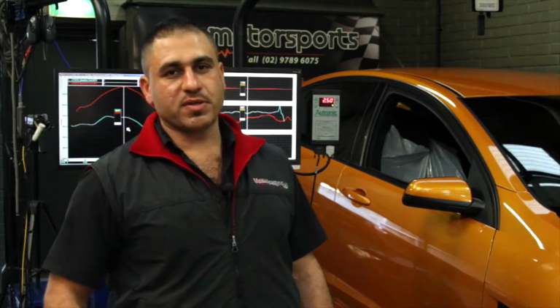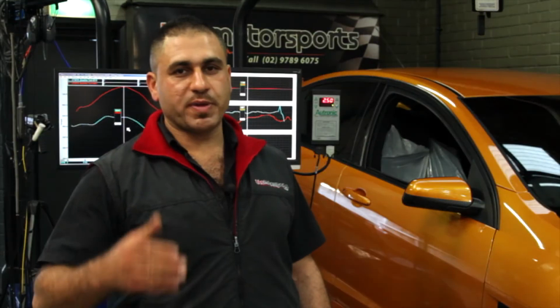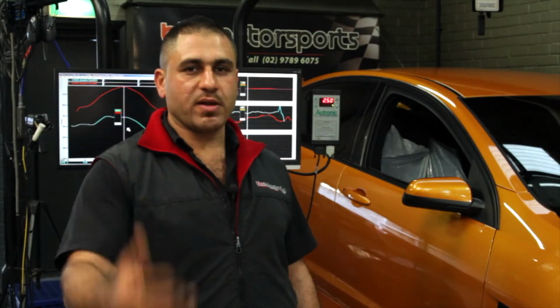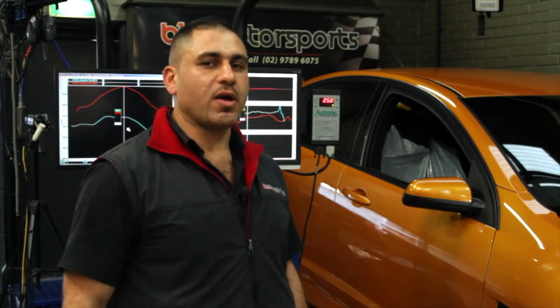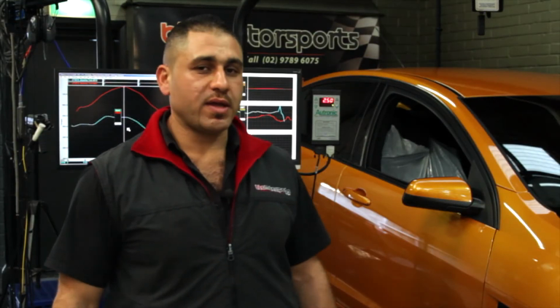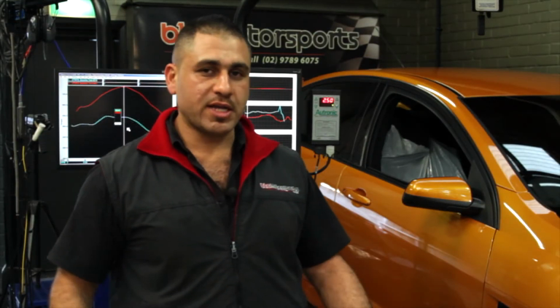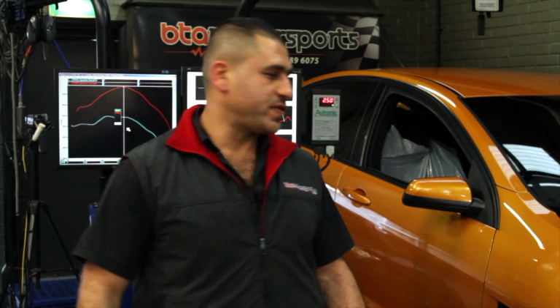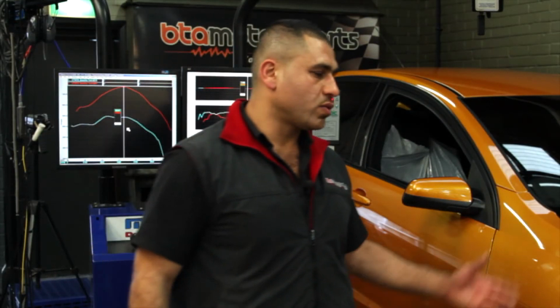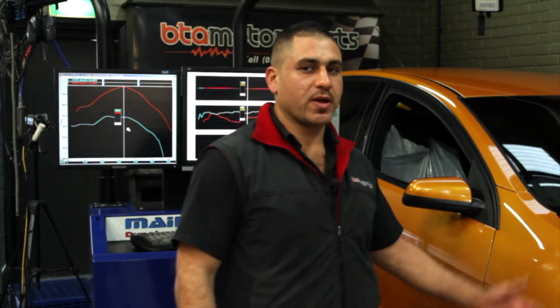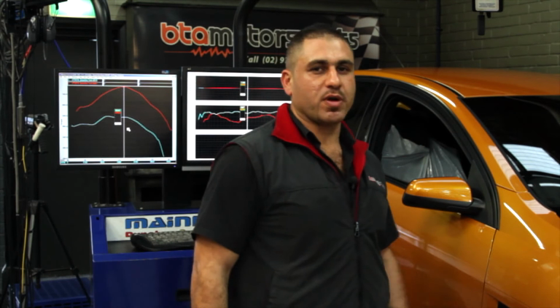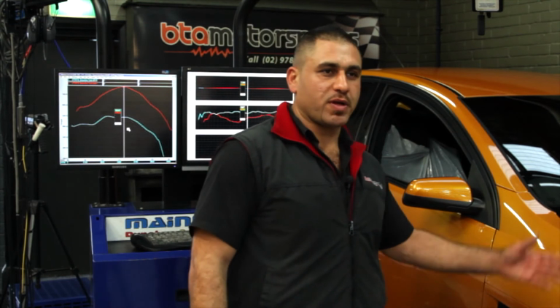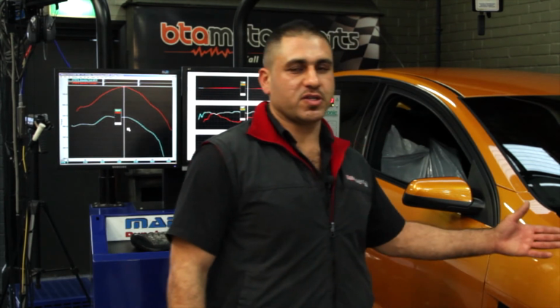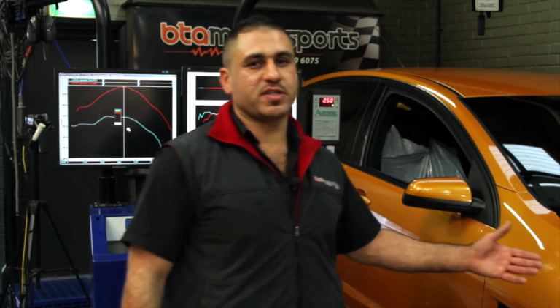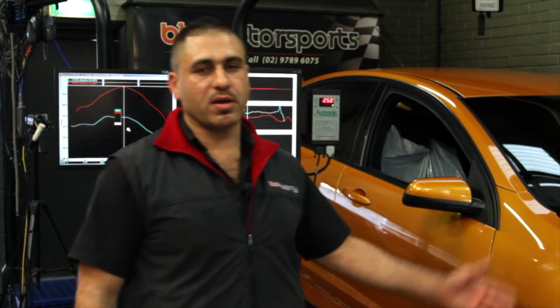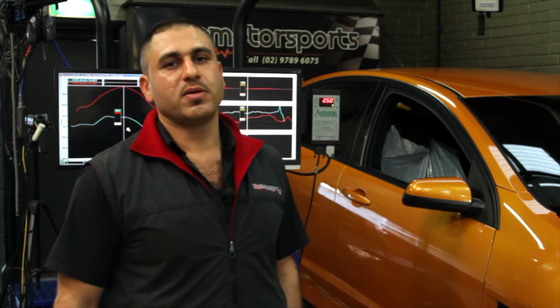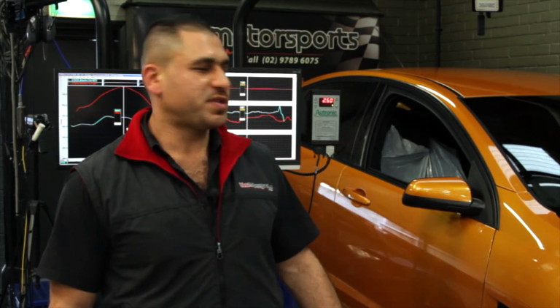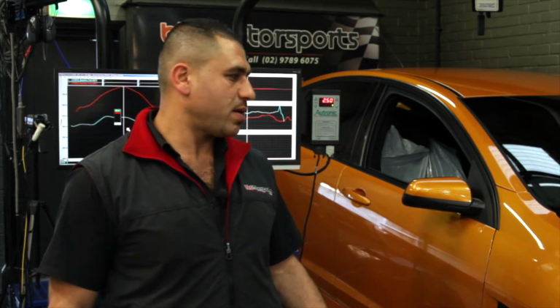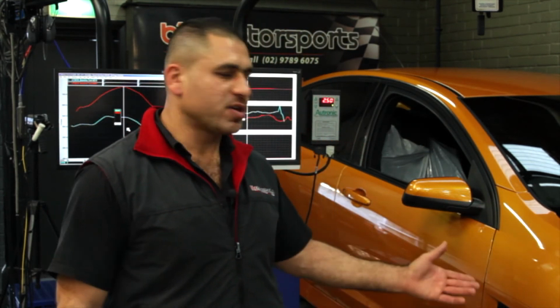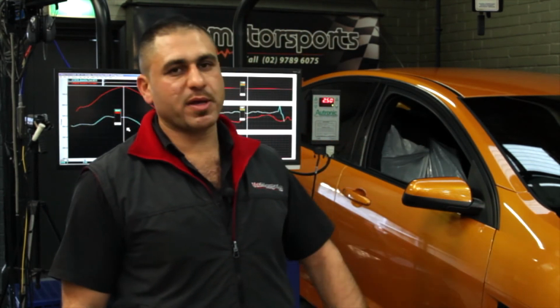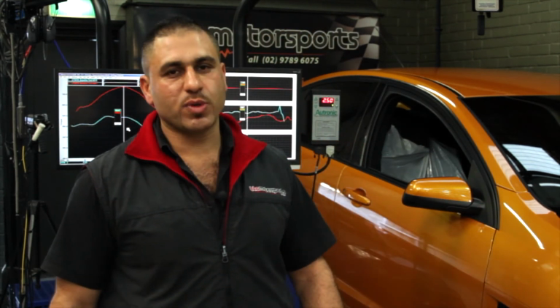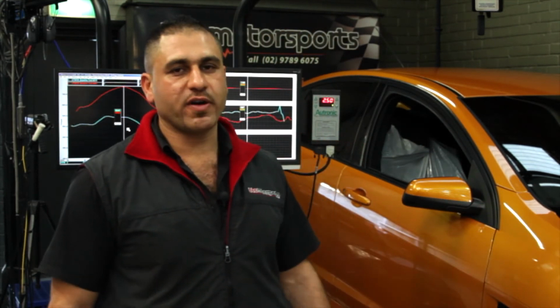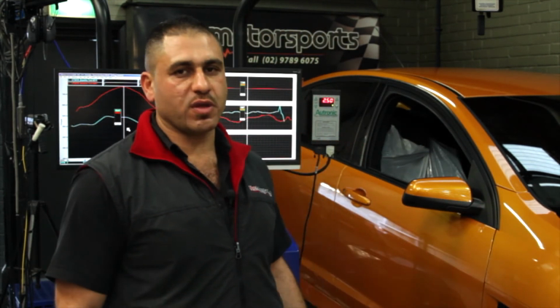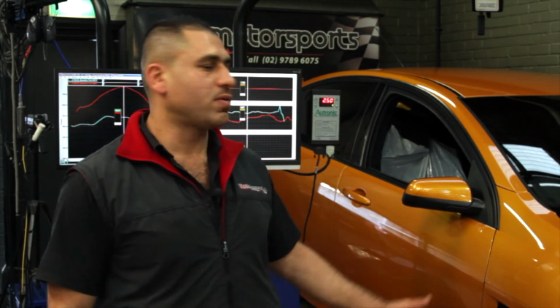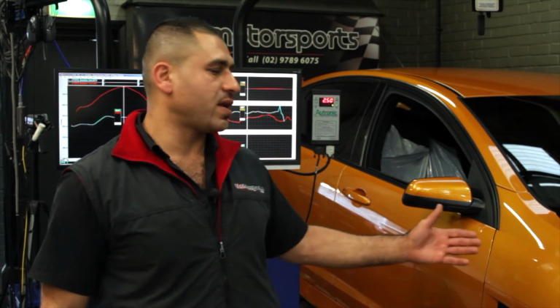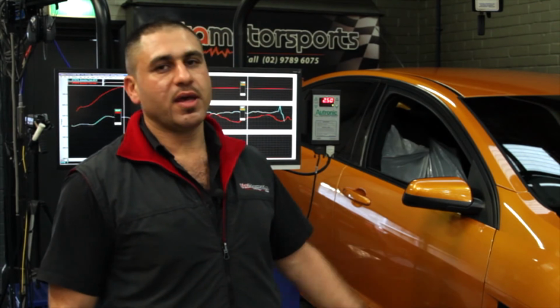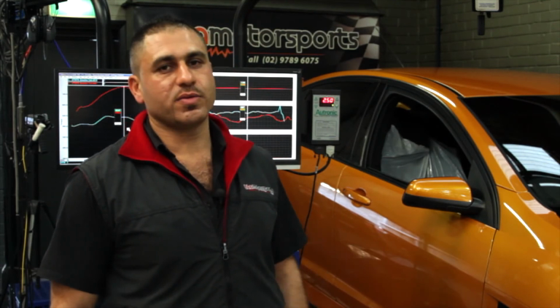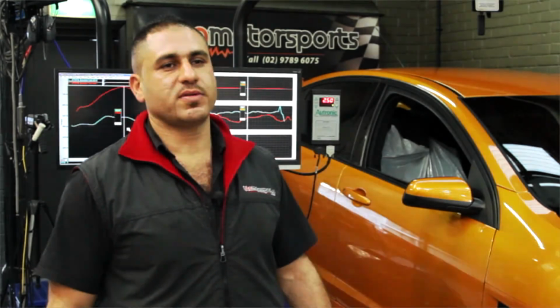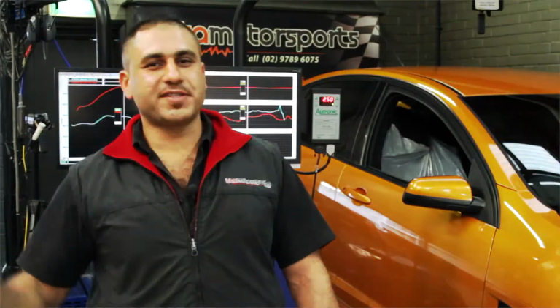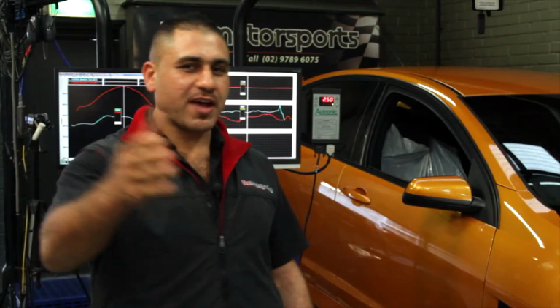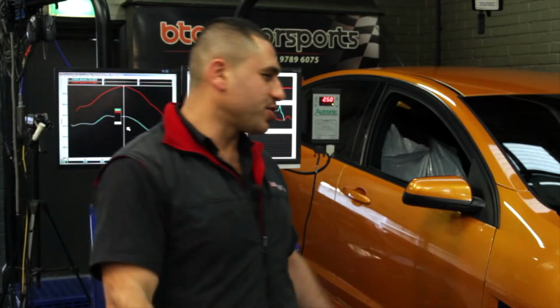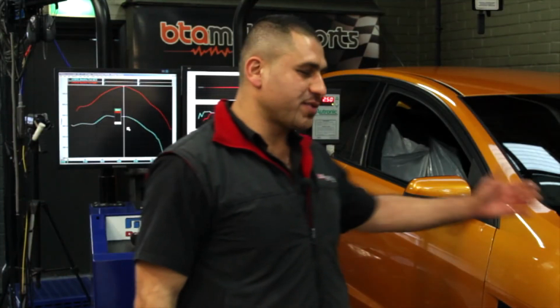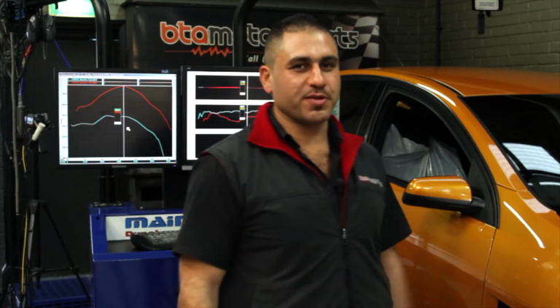Besides being lightweight, it actually gives you a good horsepower gain. By bolting the exhaust system alone, we see approximately 25 to 30 kilowatt gain at the wheels. Let's take this car for a drive and see what it can do.